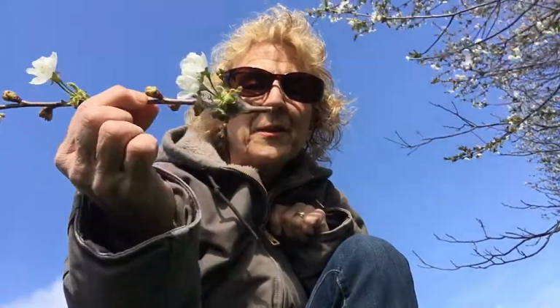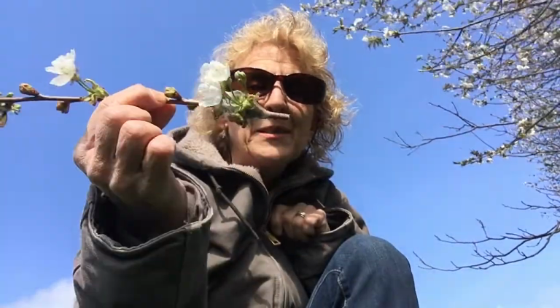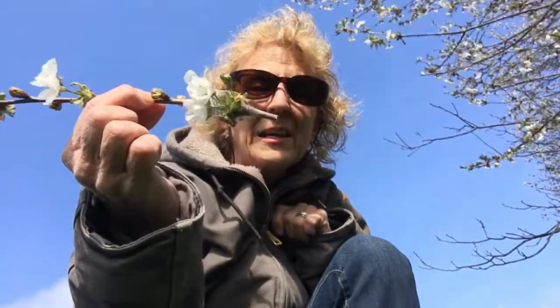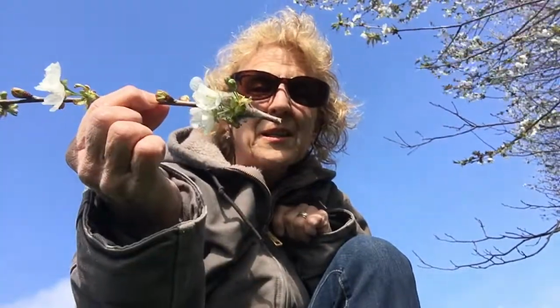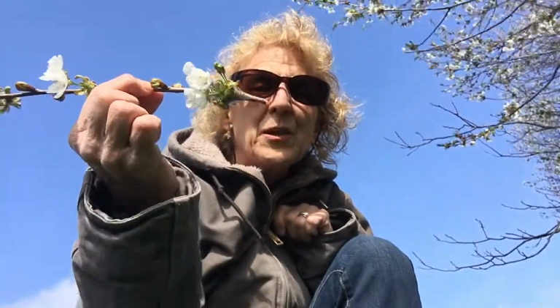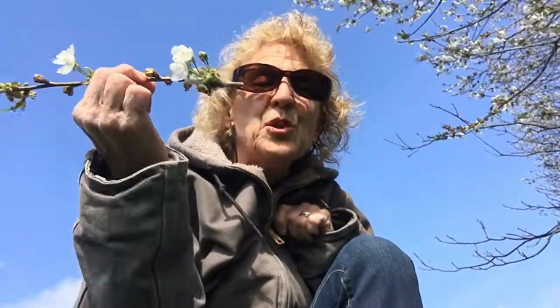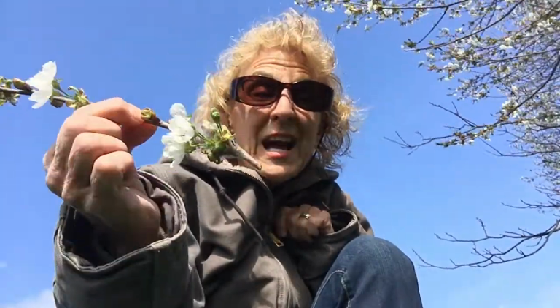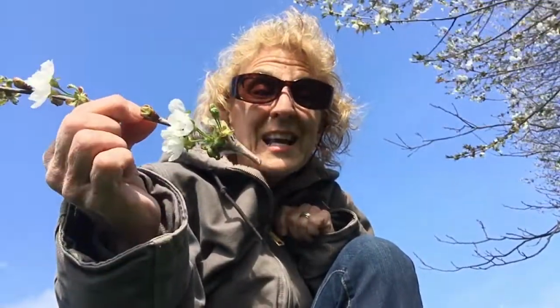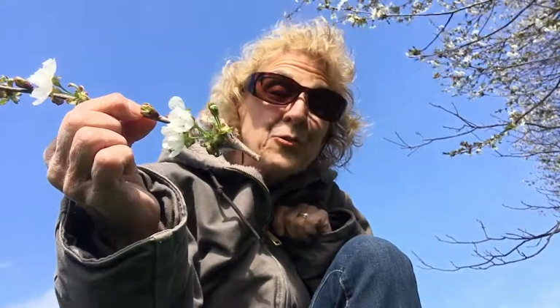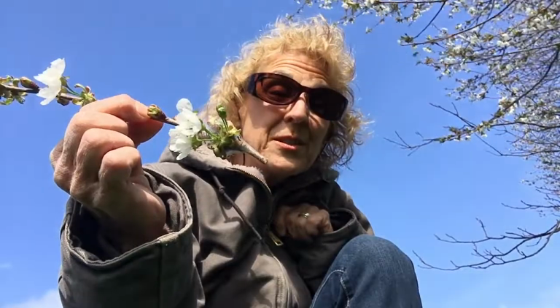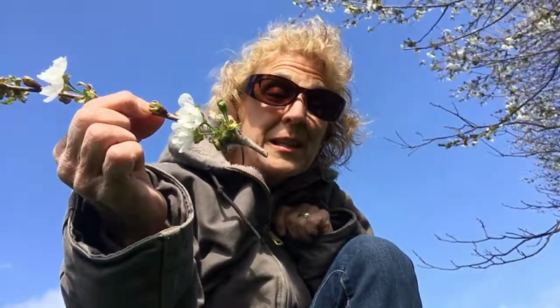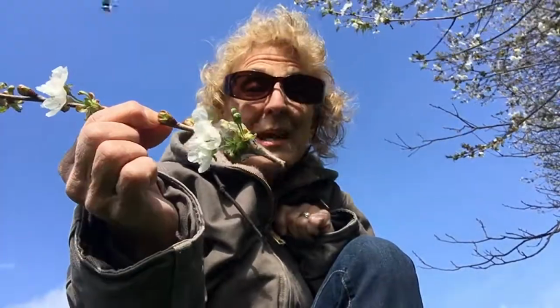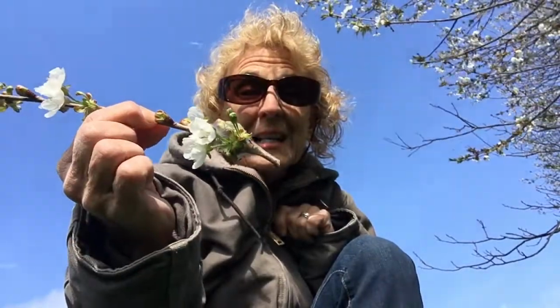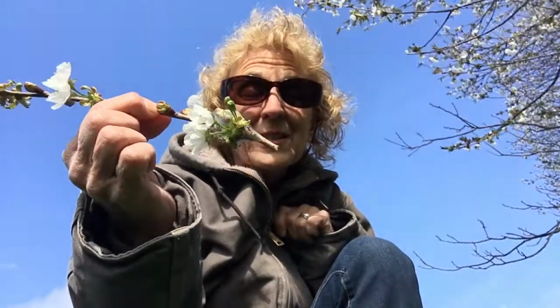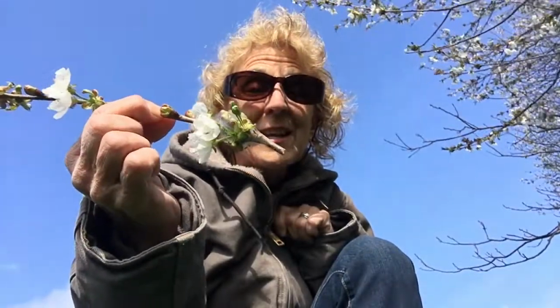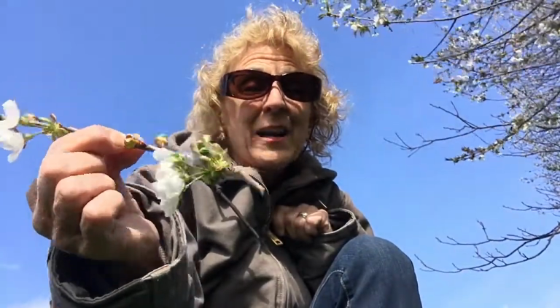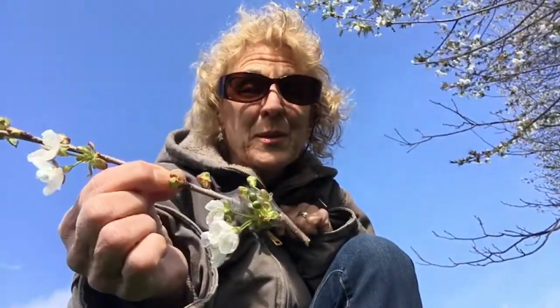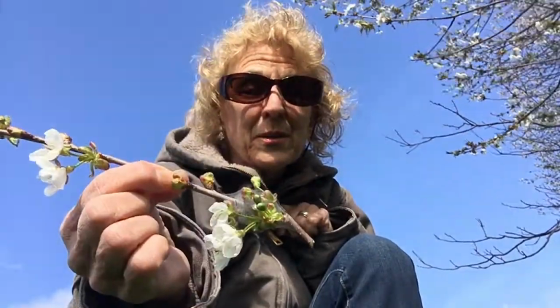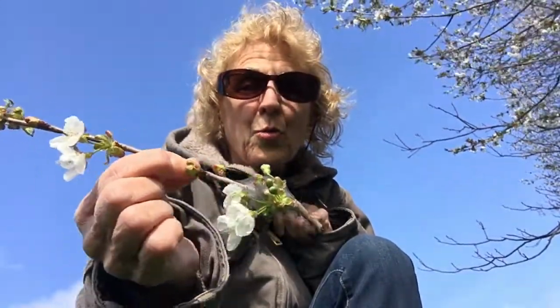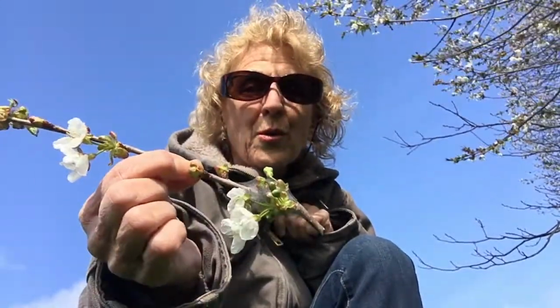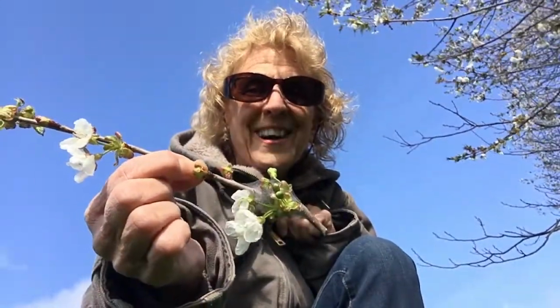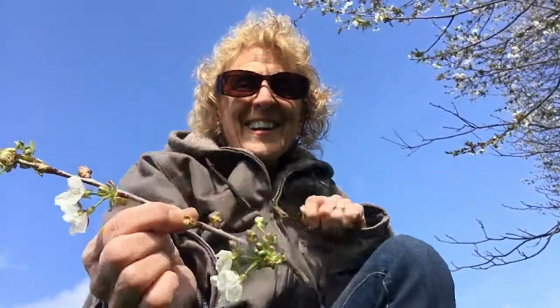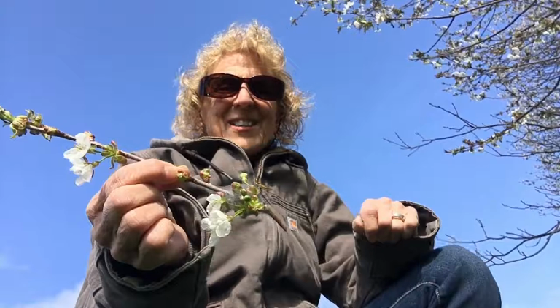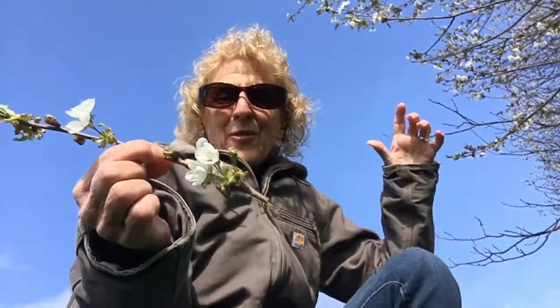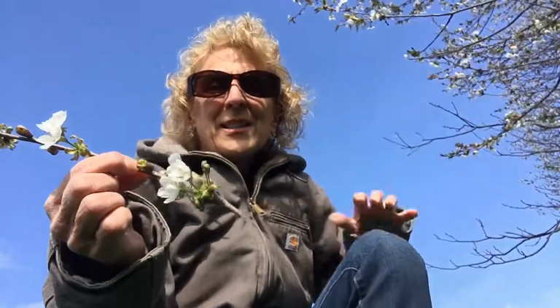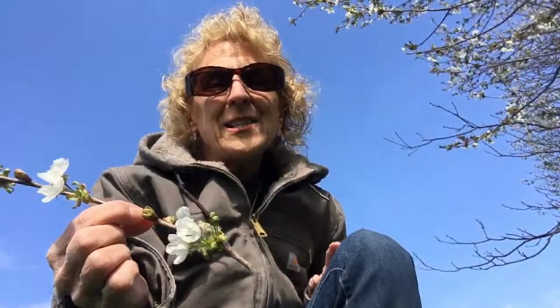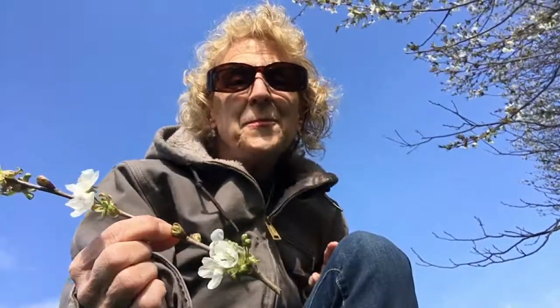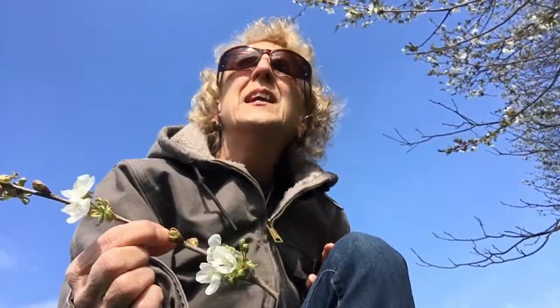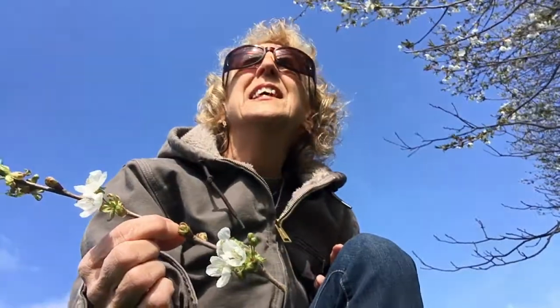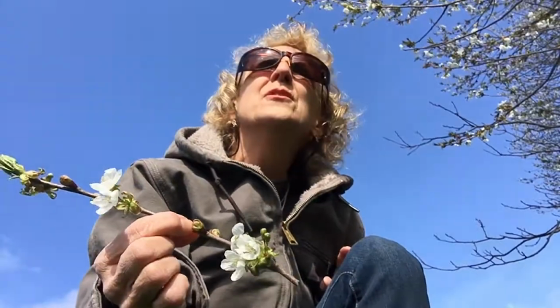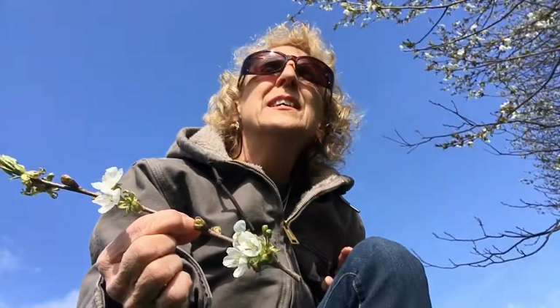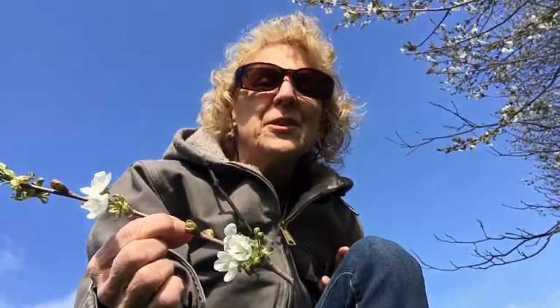To protect your trees from these pests, we're going to put the good guys on the trees so the bad guys won't want to be there. That's today's lesson in nature!